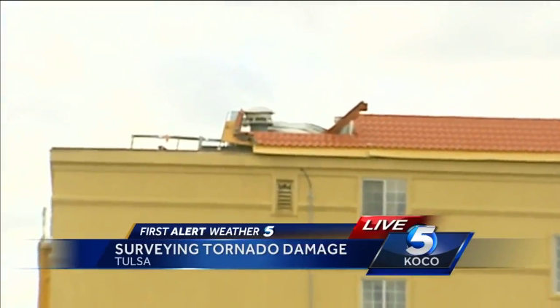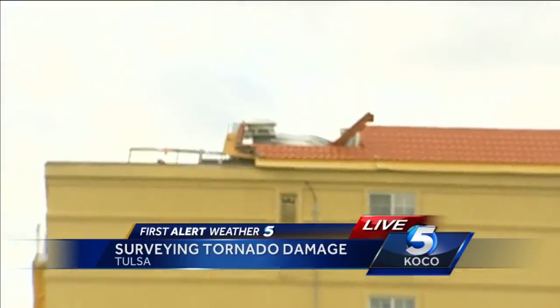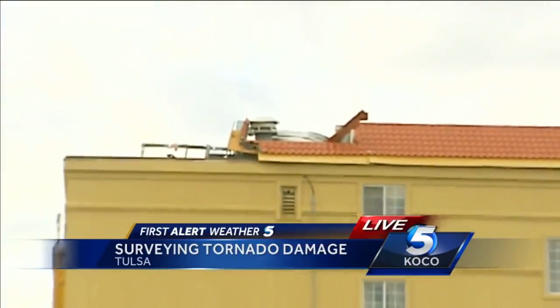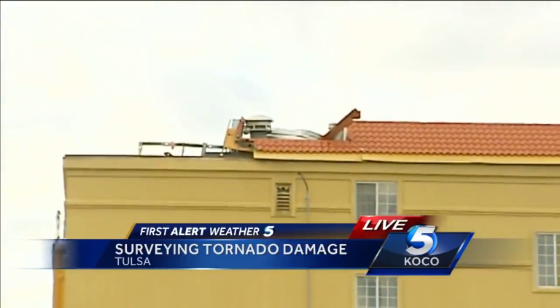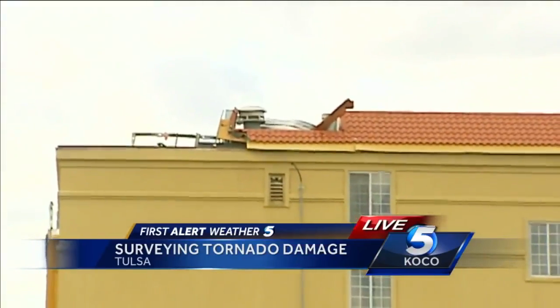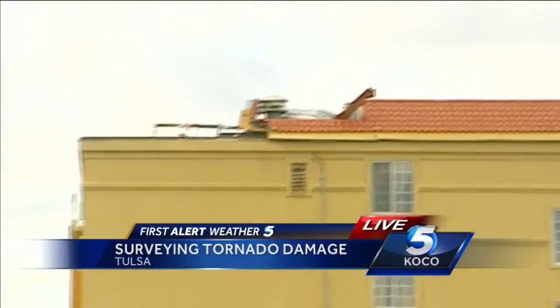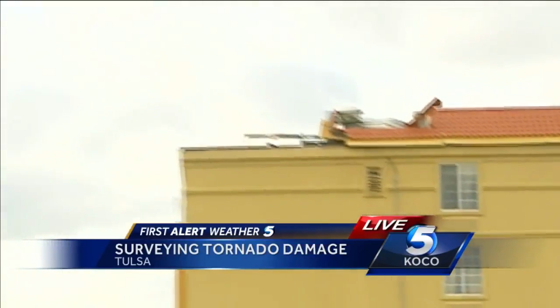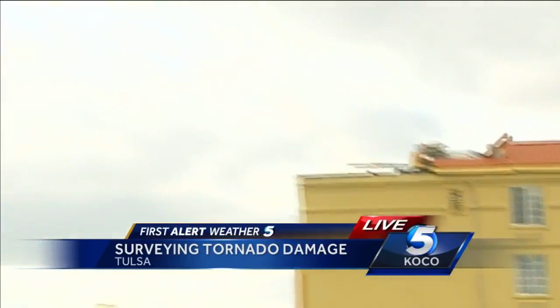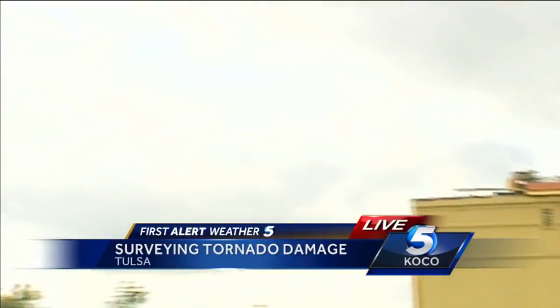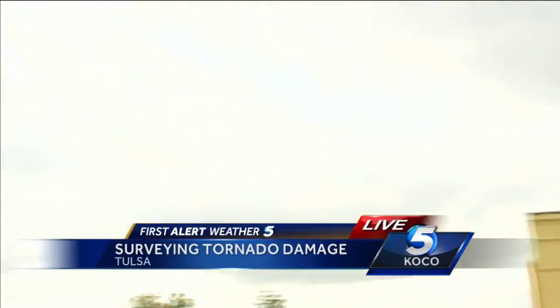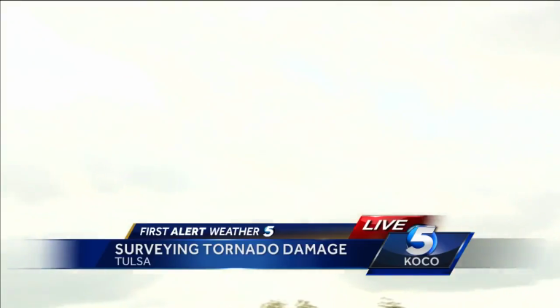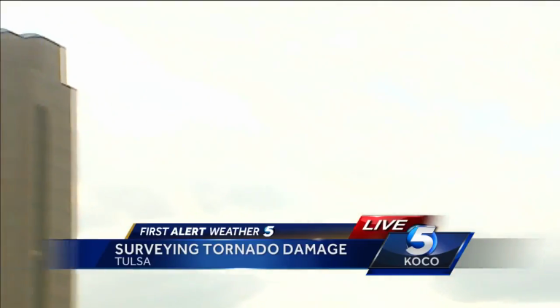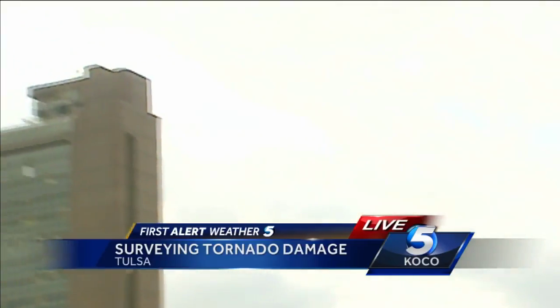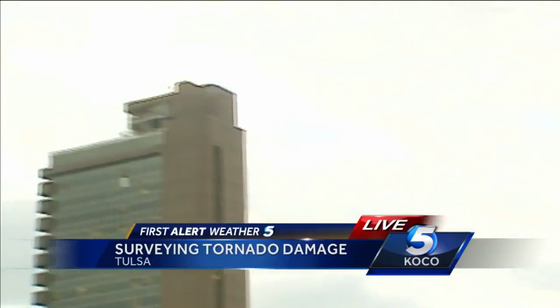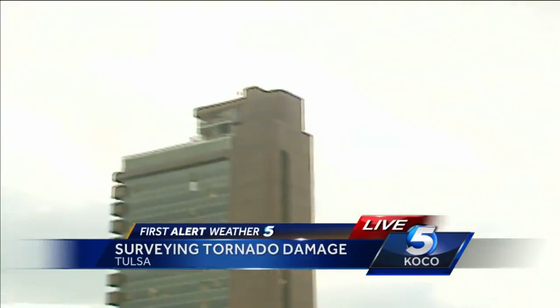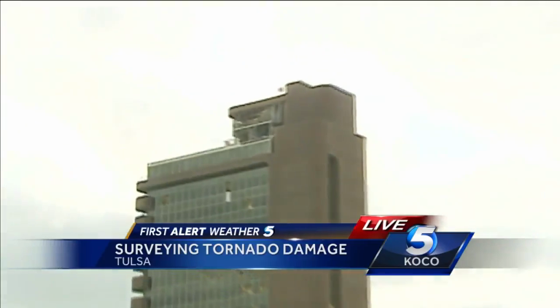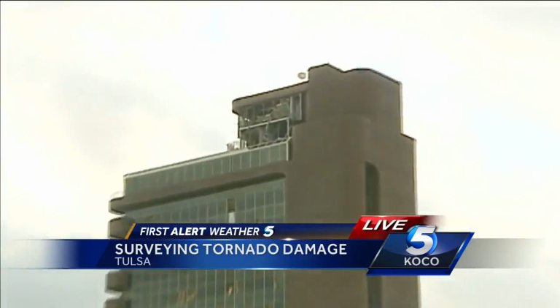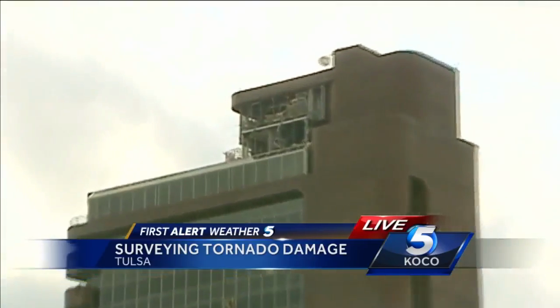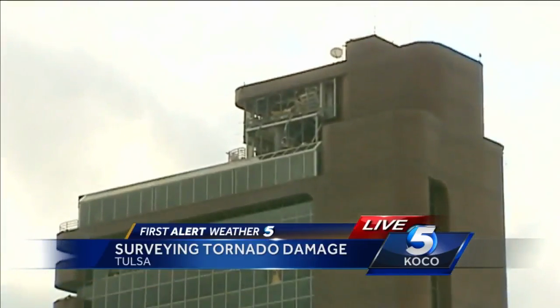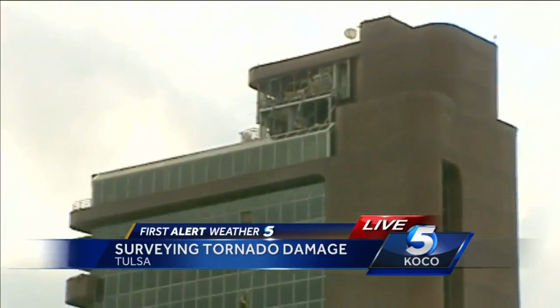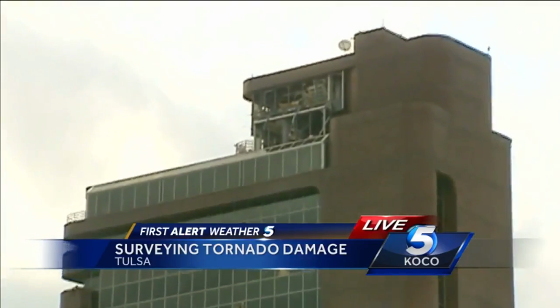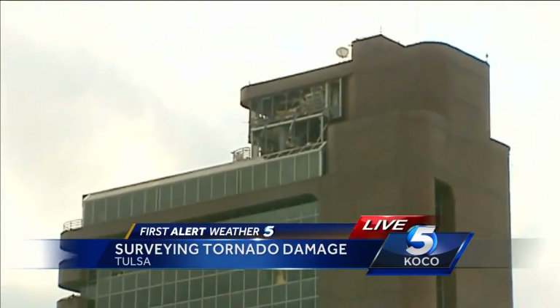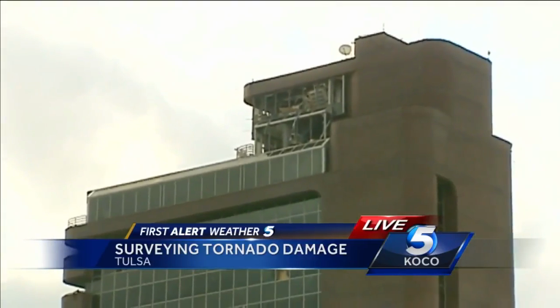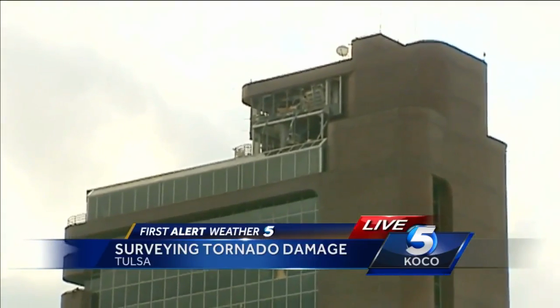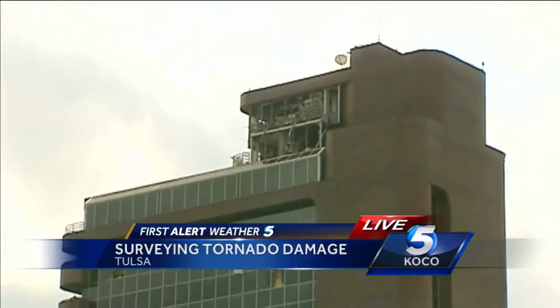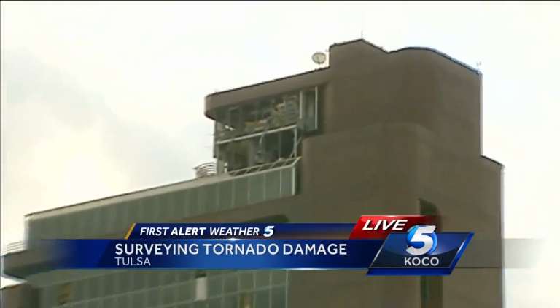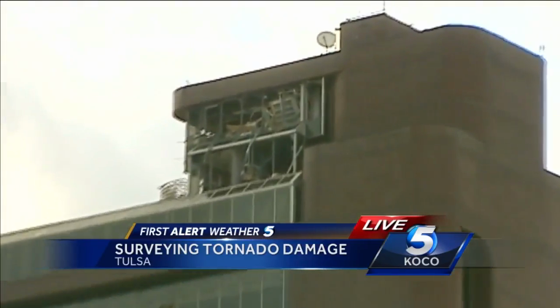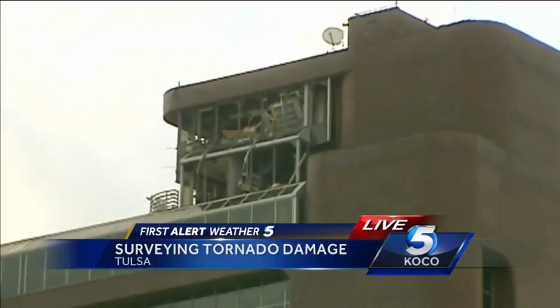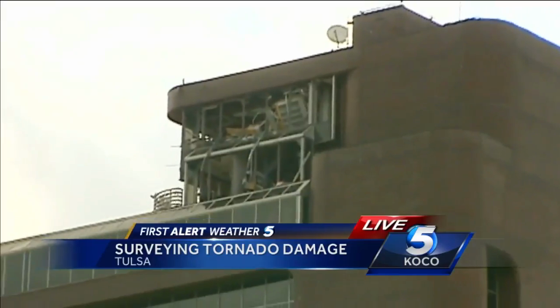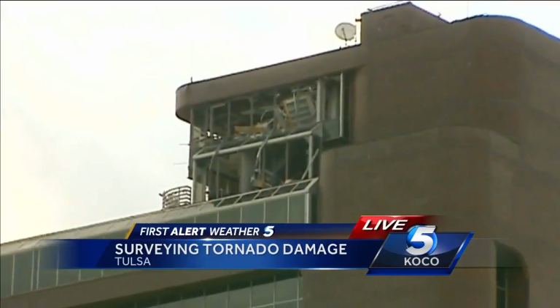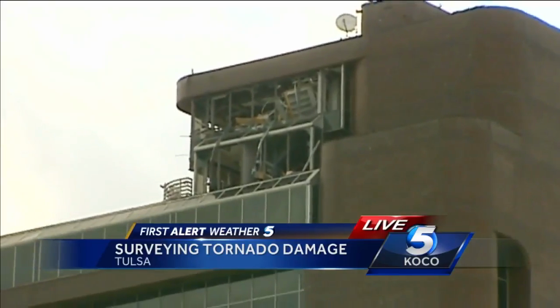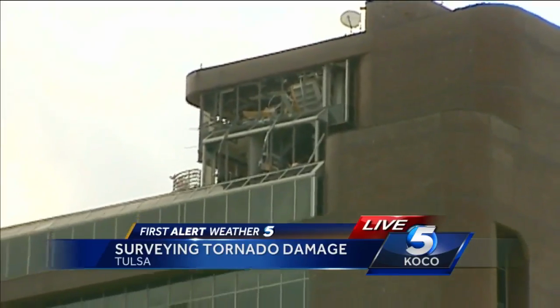Look at the roof of the La Quinta — half of it ripped off the hotel. And then you look over at the Remington office building. Look at all the windows blown out of that. Again, a lot of debris.